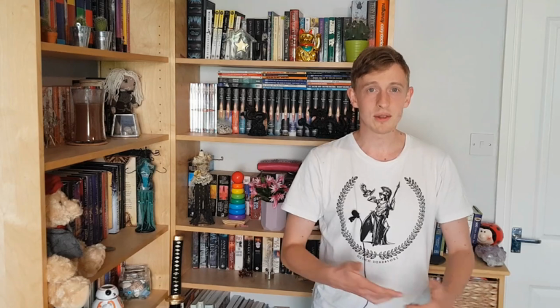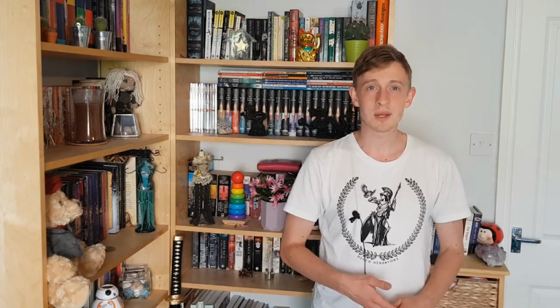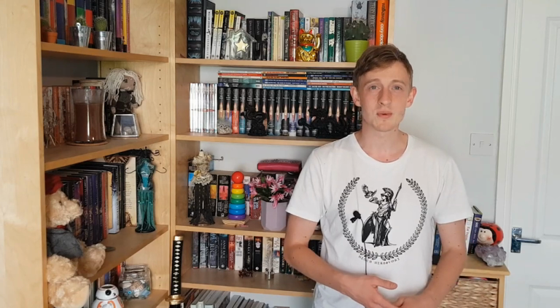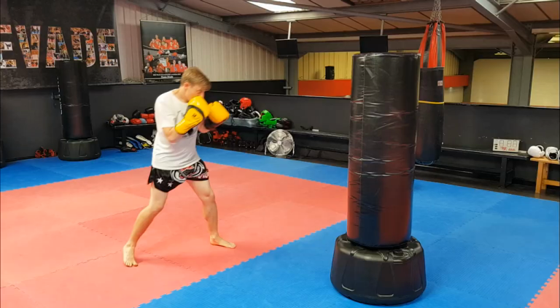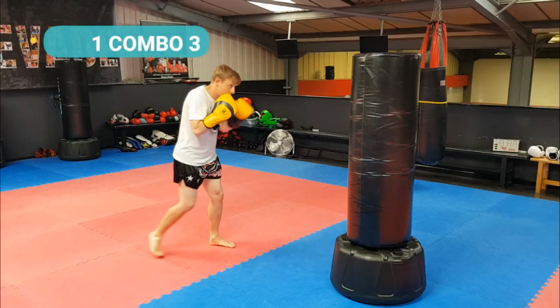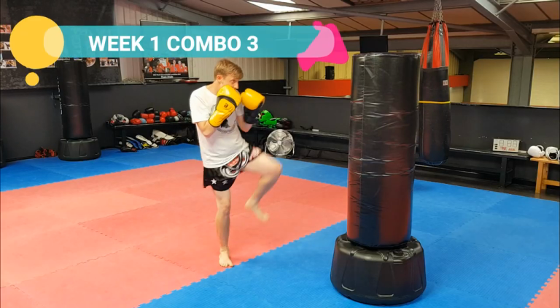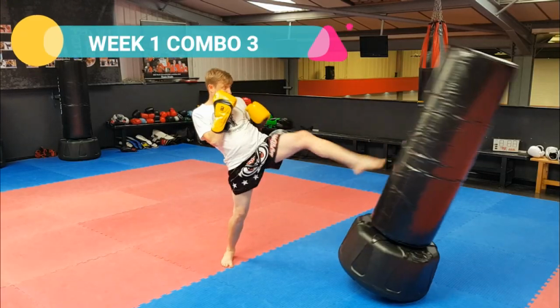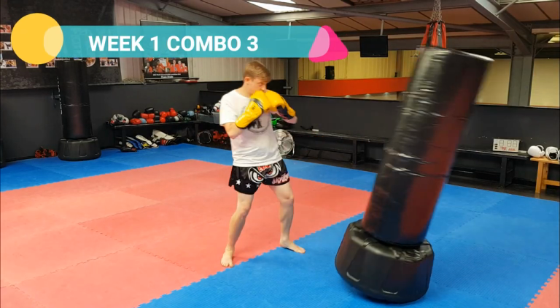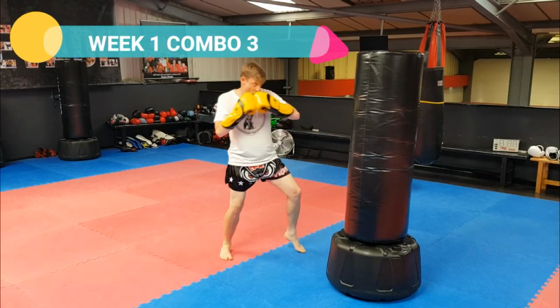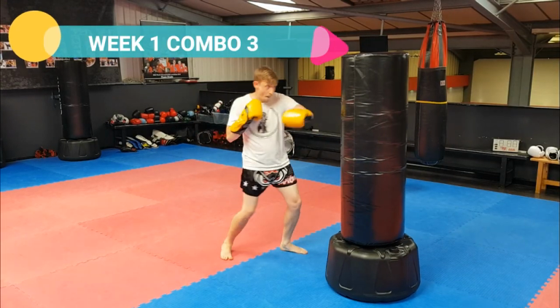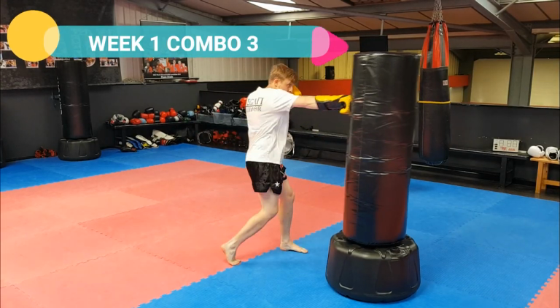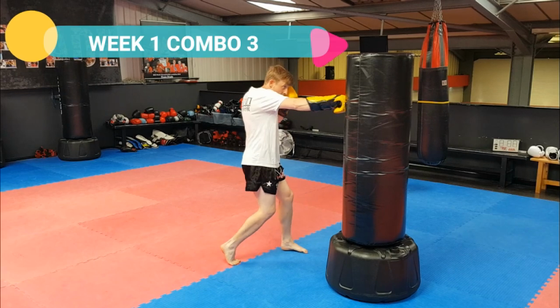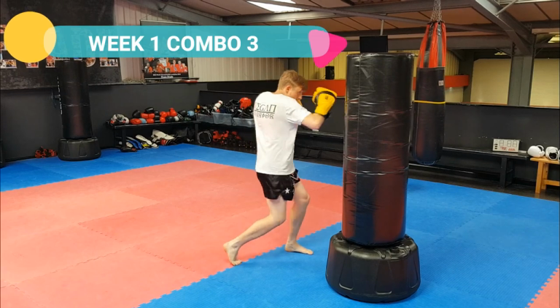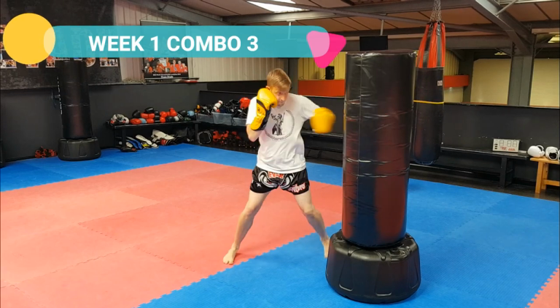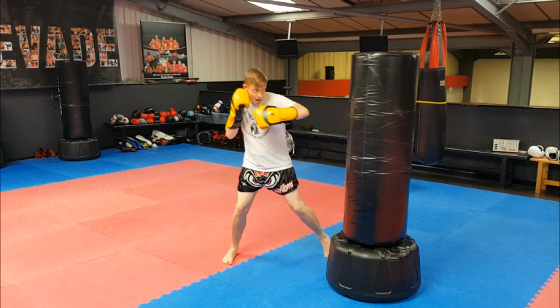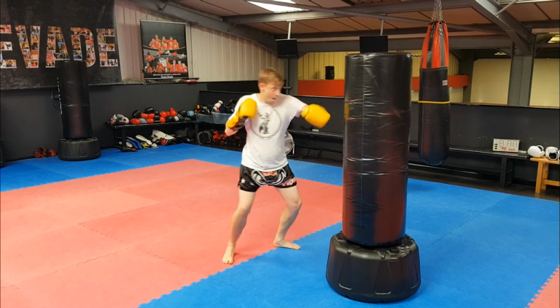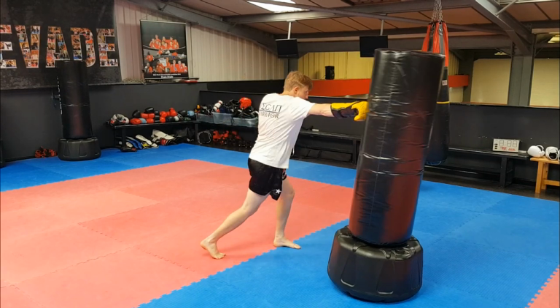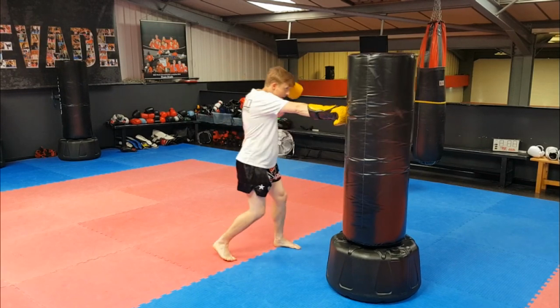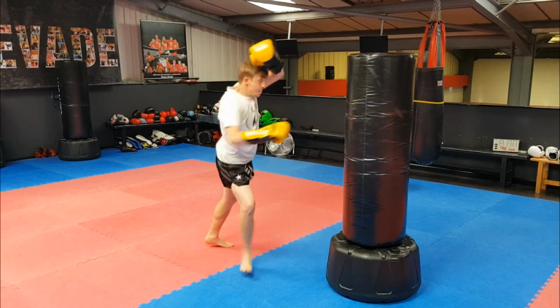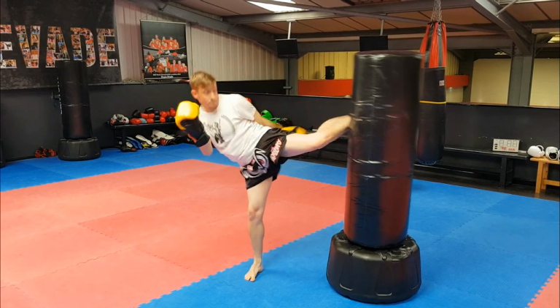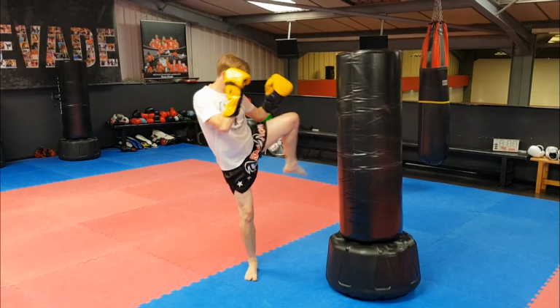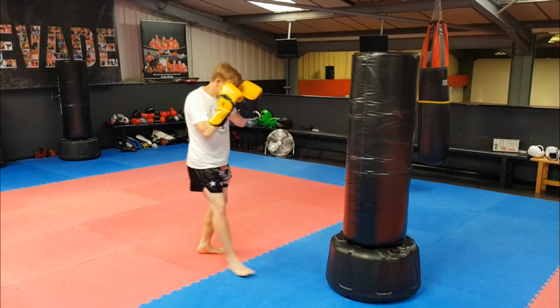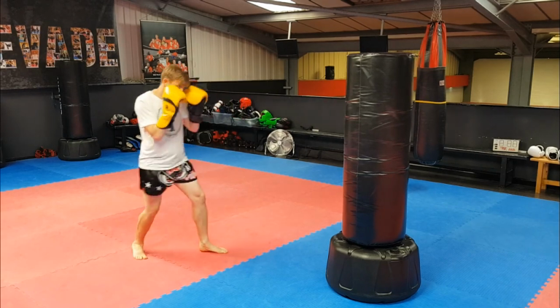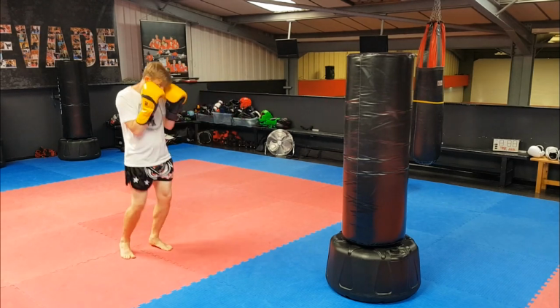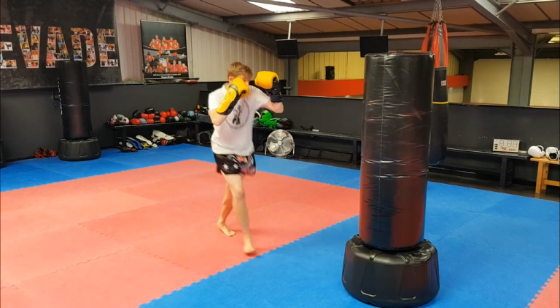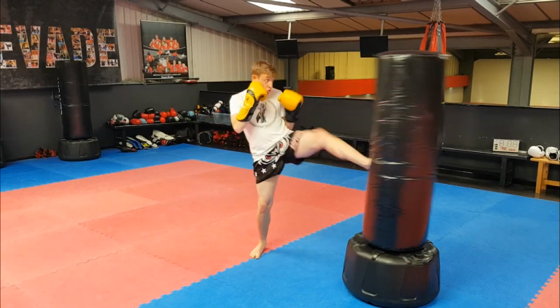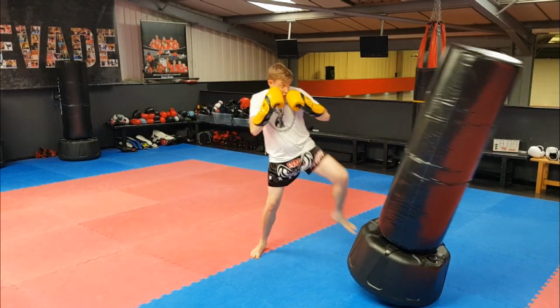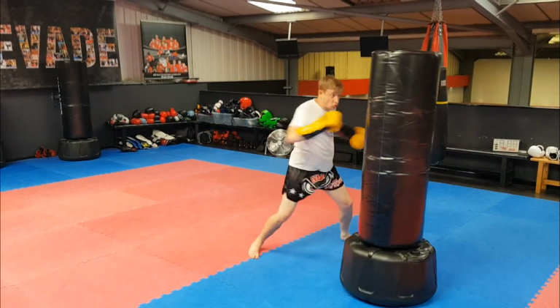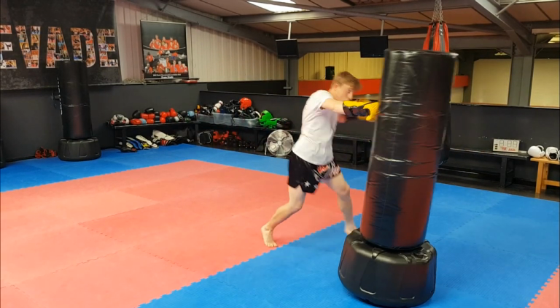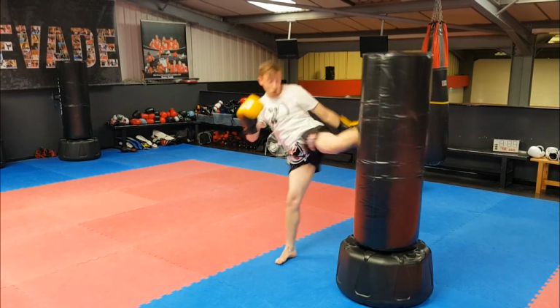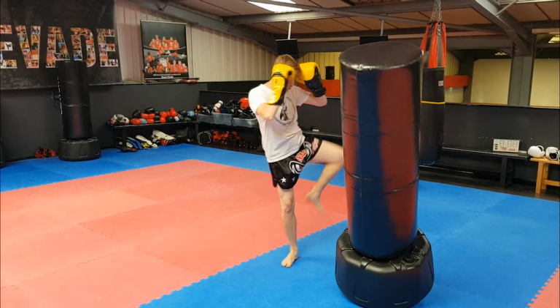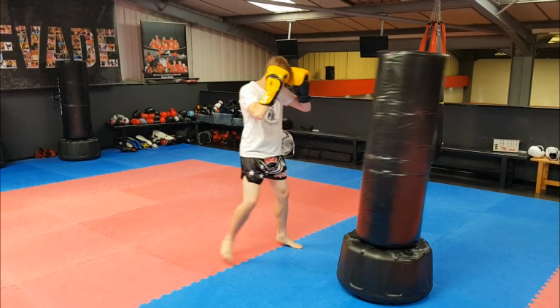These are very aggressive kickboxing combos. Train them on your own on the bags and see what they look like on the pads as well. Start with the lead push kick, land, throw your right cross, hook, cross, and switch into the lead roundhouse. Just like every combination this week, every single shot puts you in position for the next one.